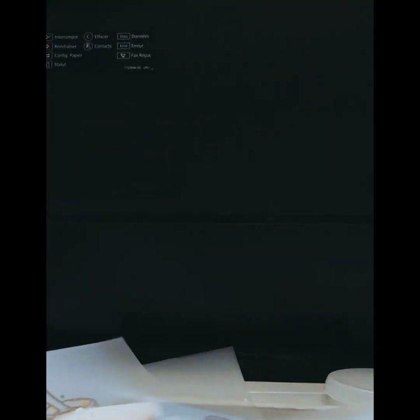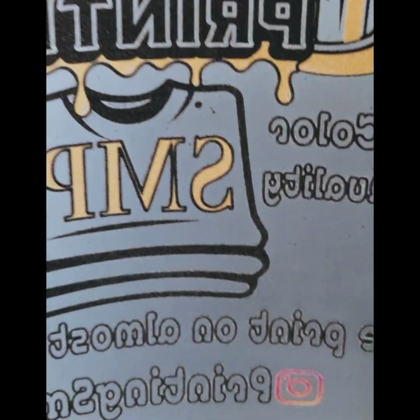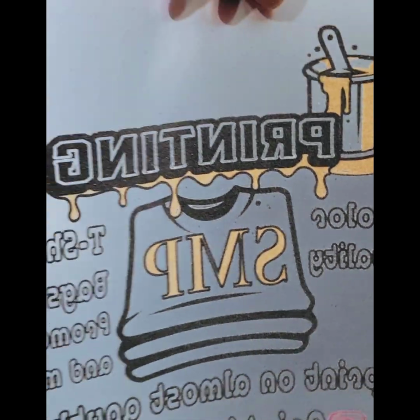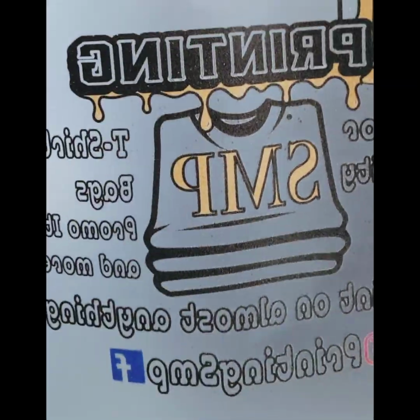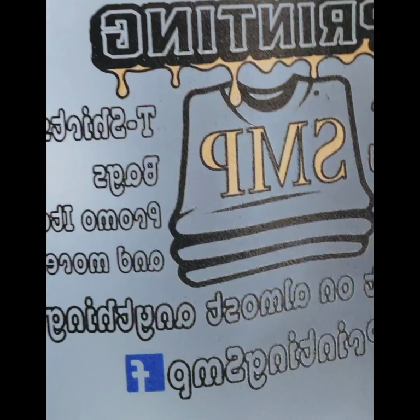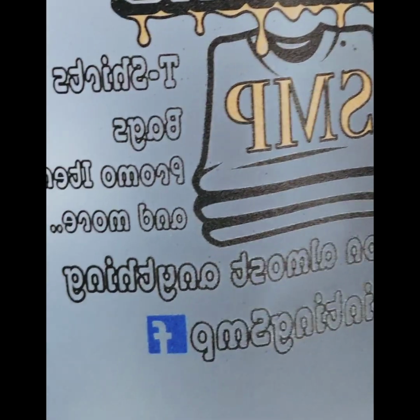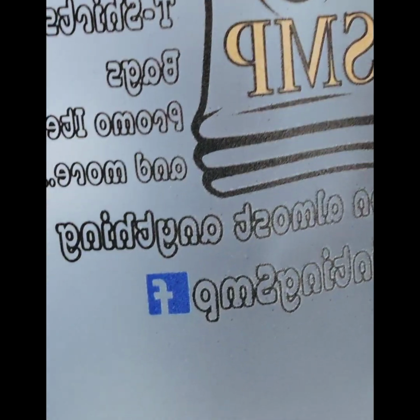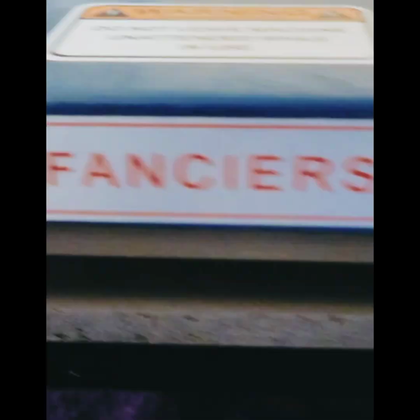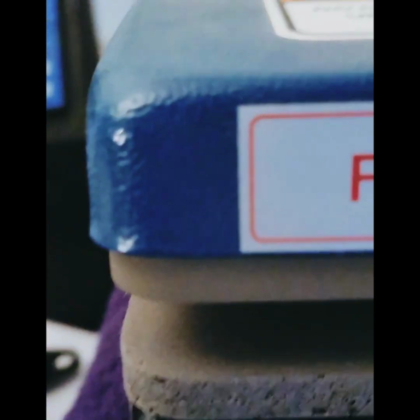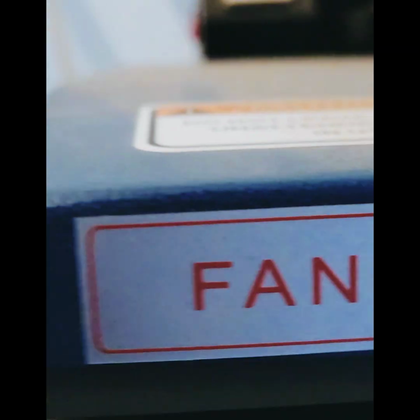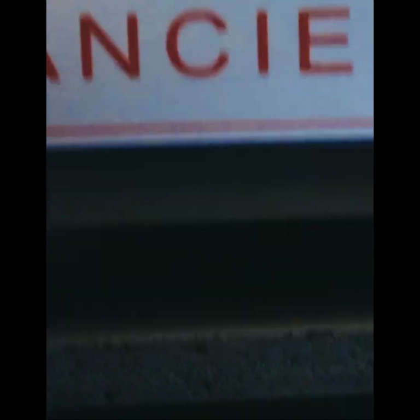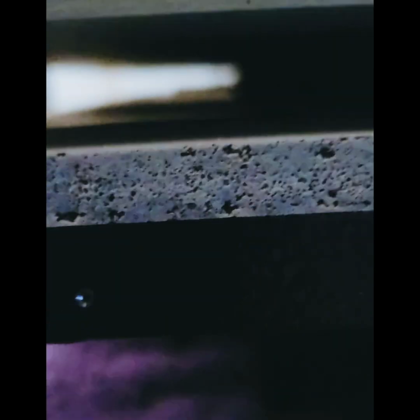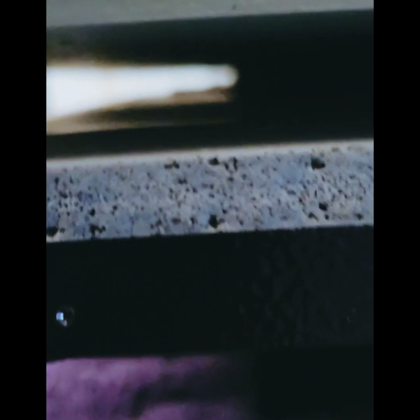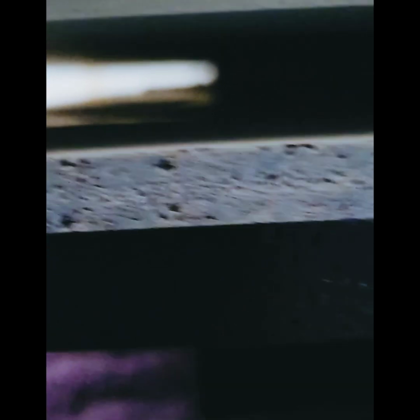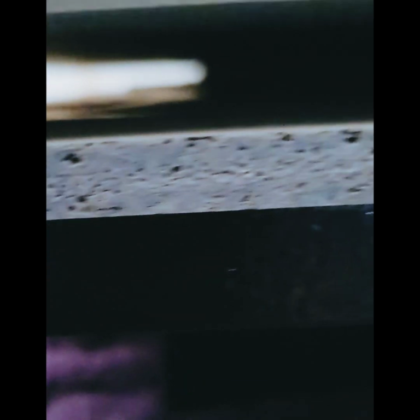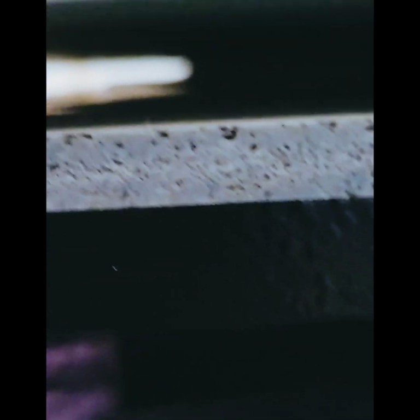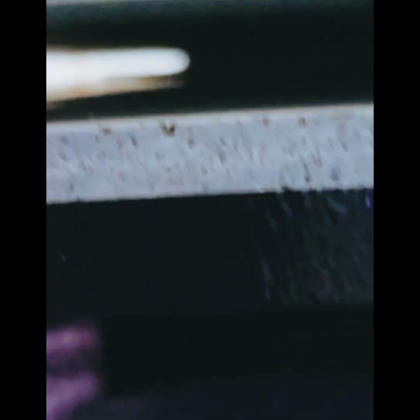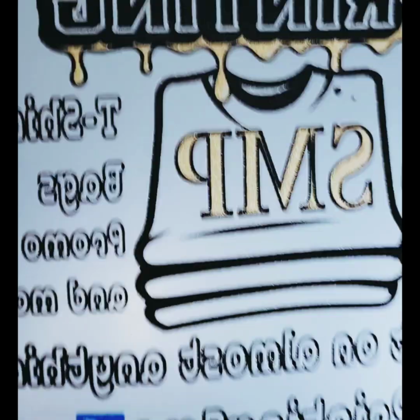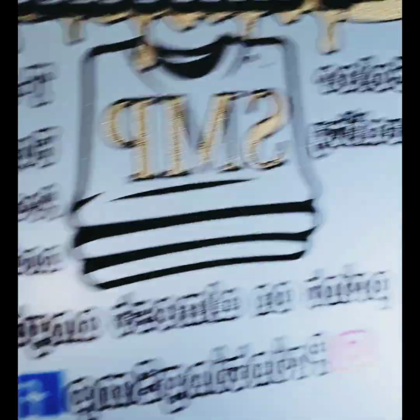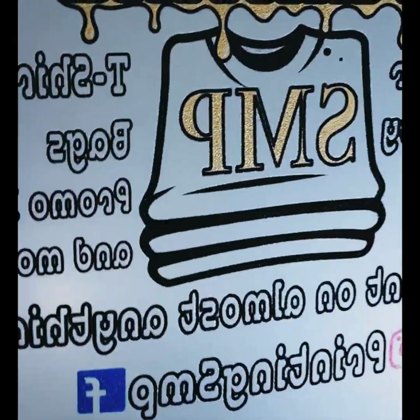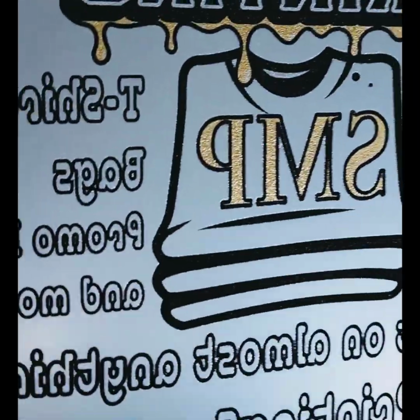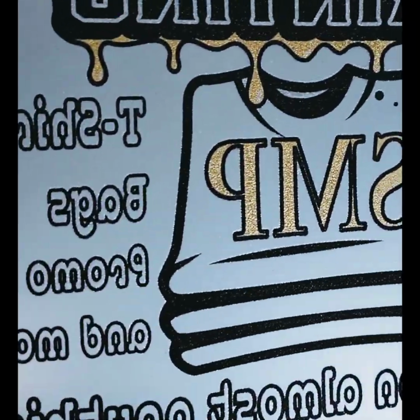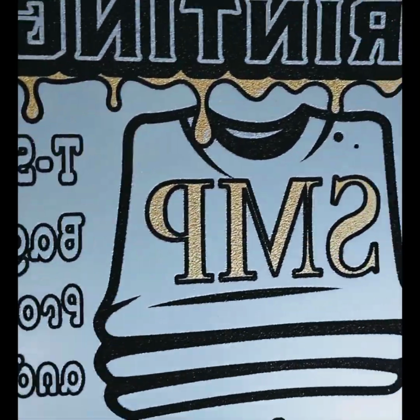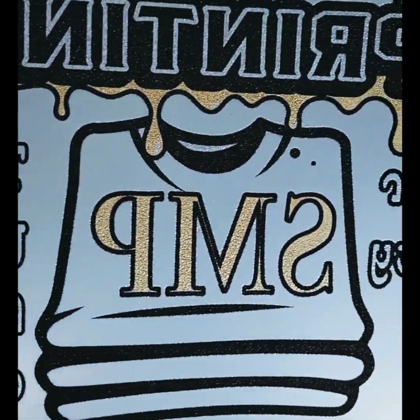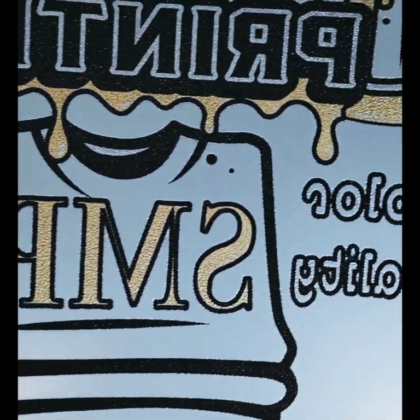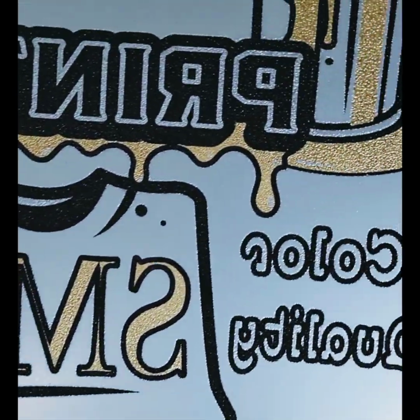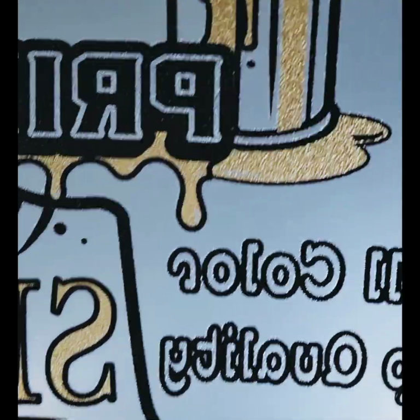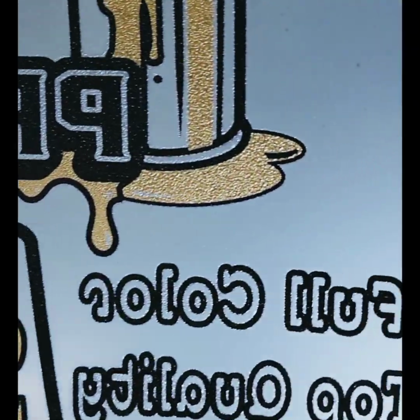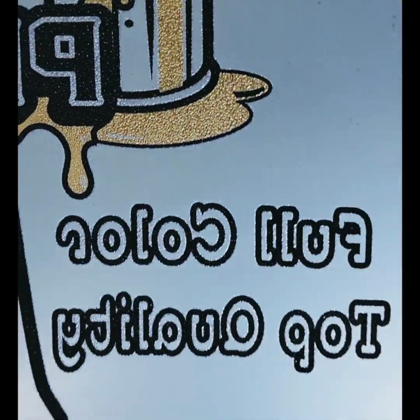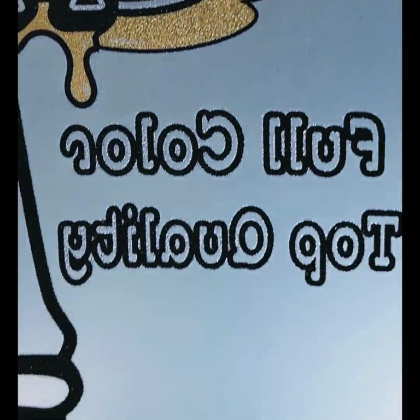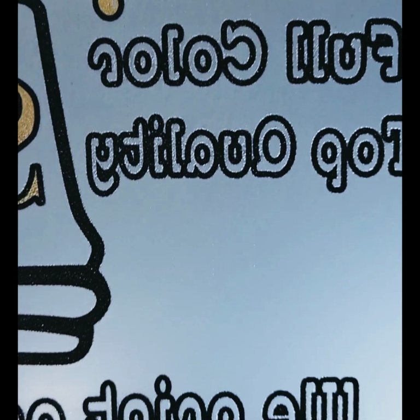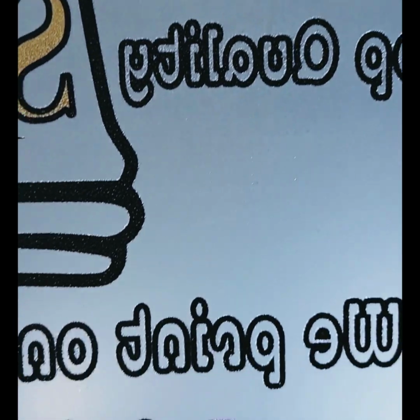For the curing process, I had my heat press set to 360 degrees for 360 seconds. I keep my heat press — as you can see — about an inch to an inch and a half above the artwork.